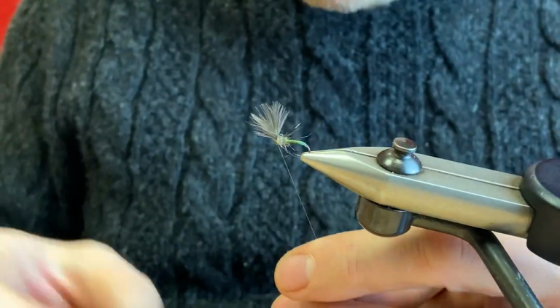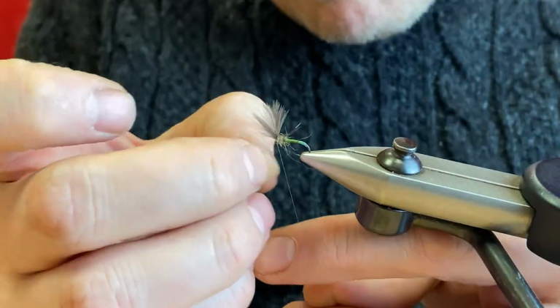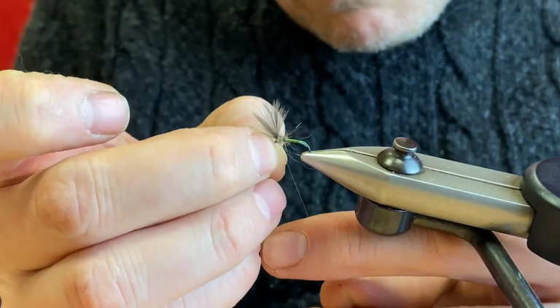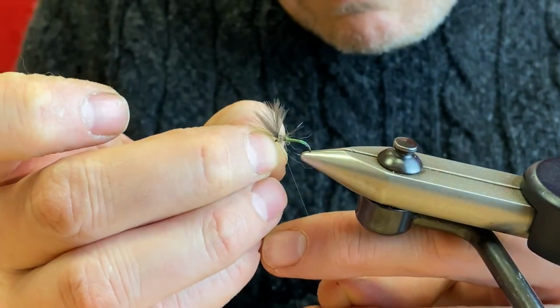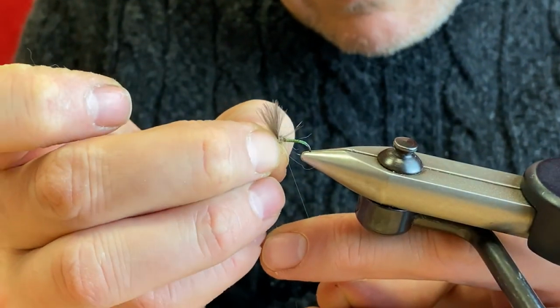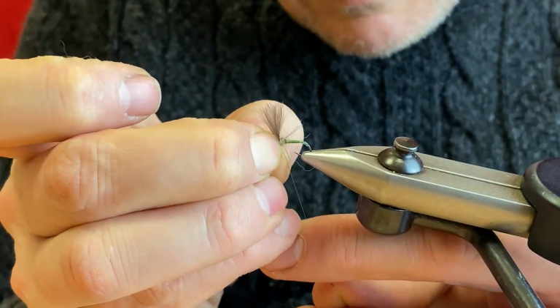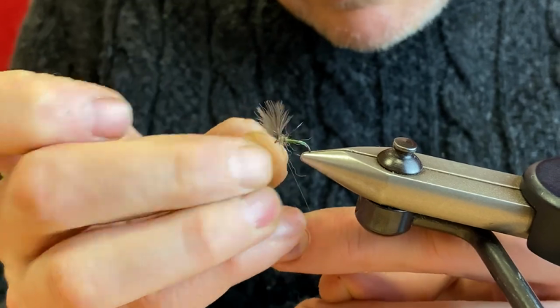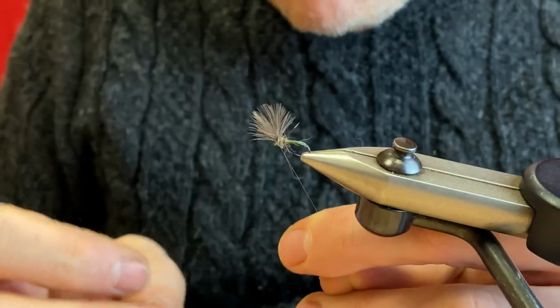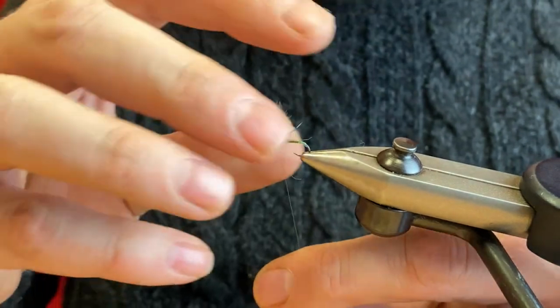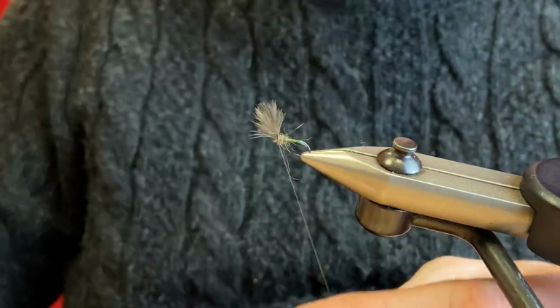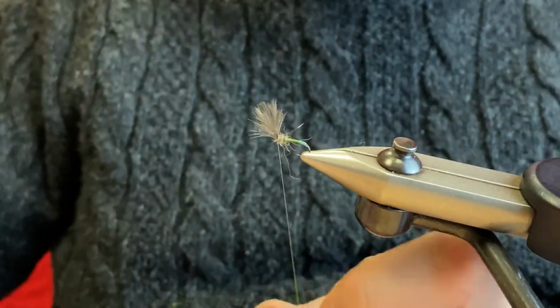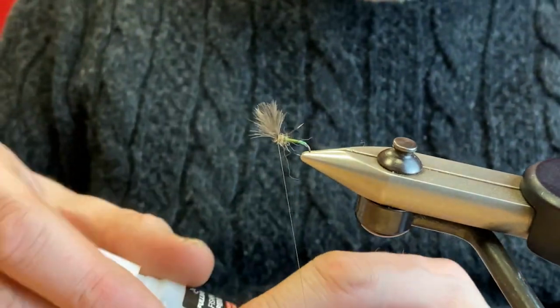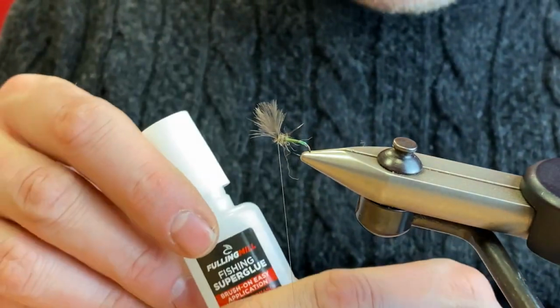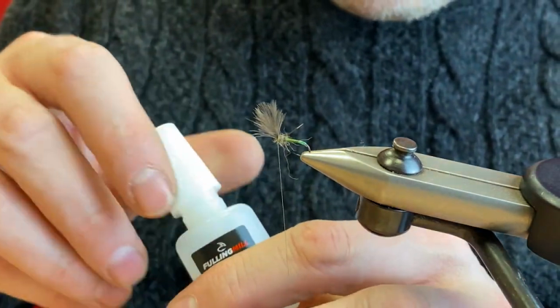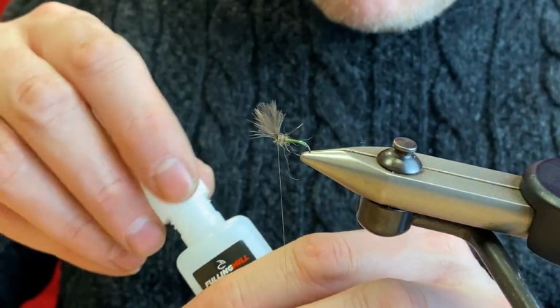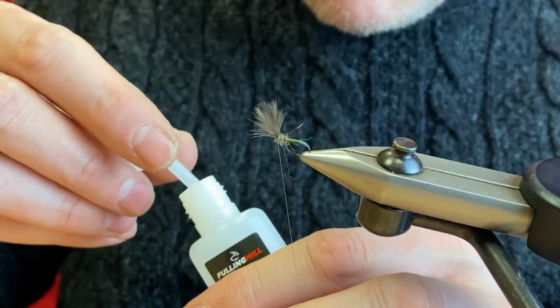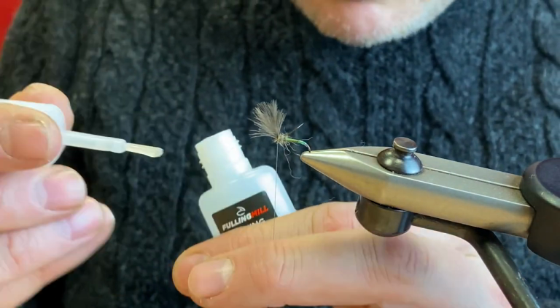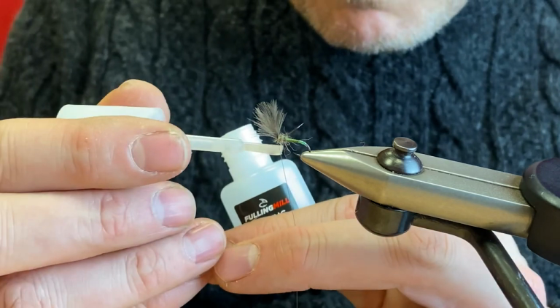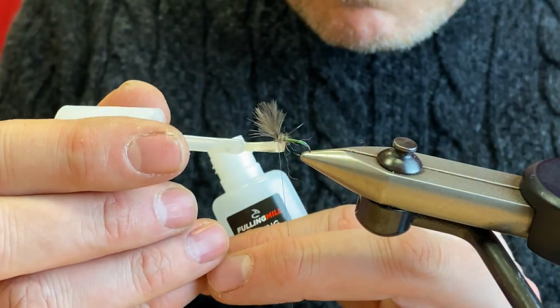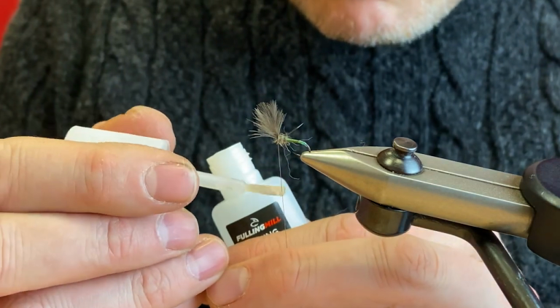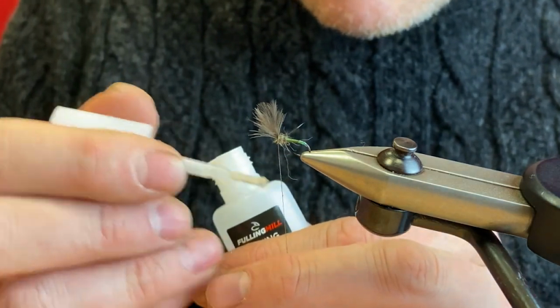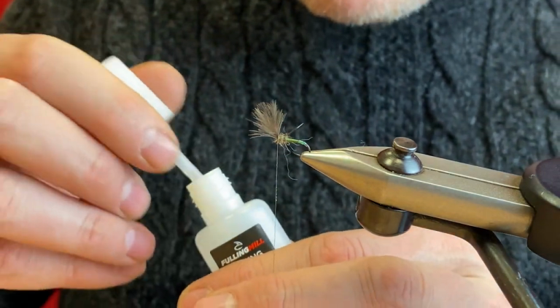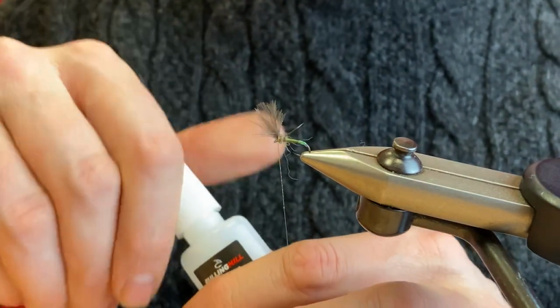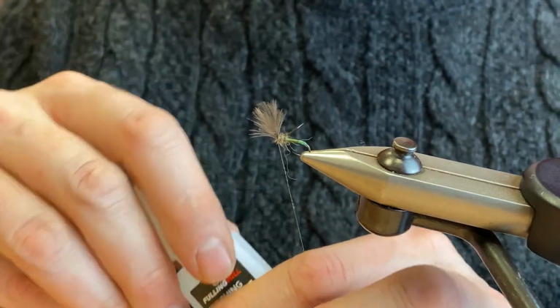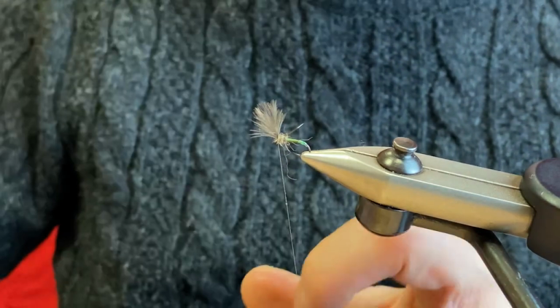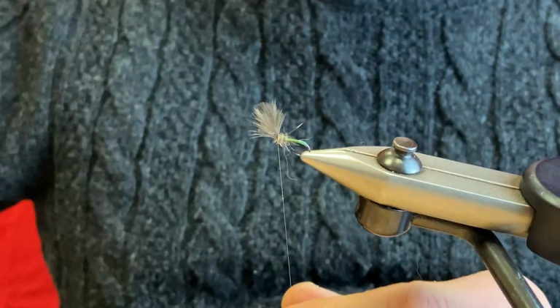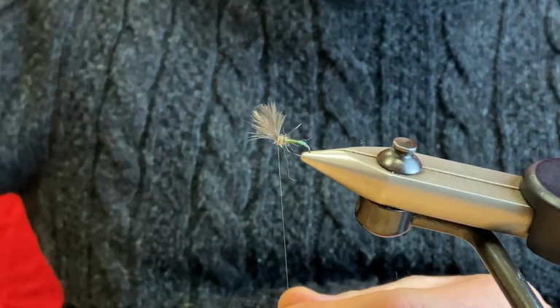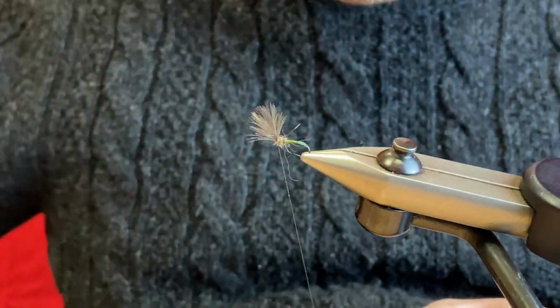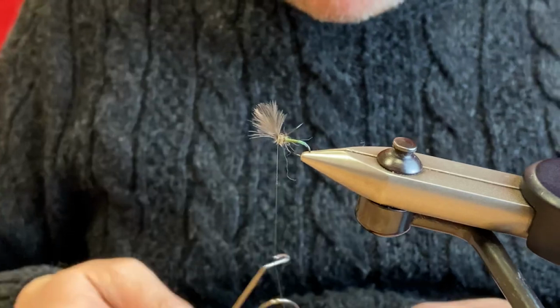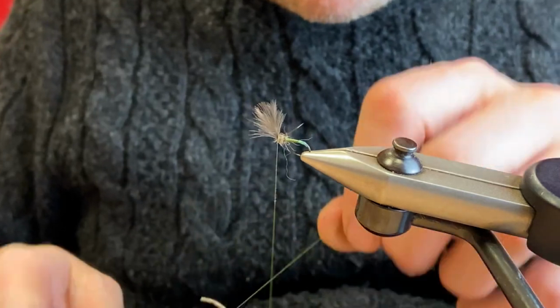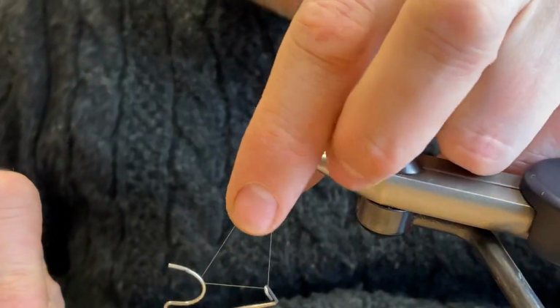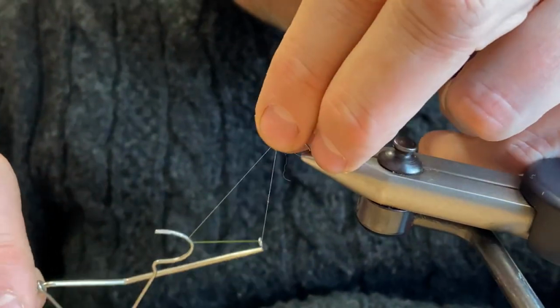When you're happy with that, just once again apply a bit of the Fulling Mill super glue to your thread, just a touch, and then just whip finish.